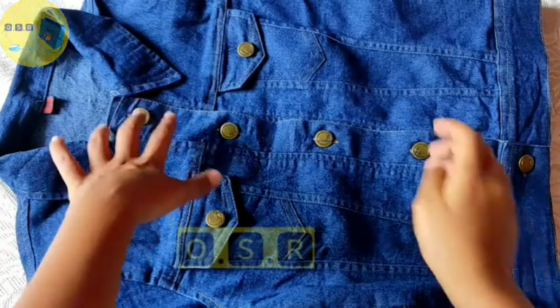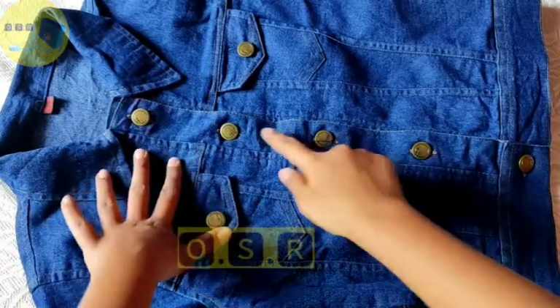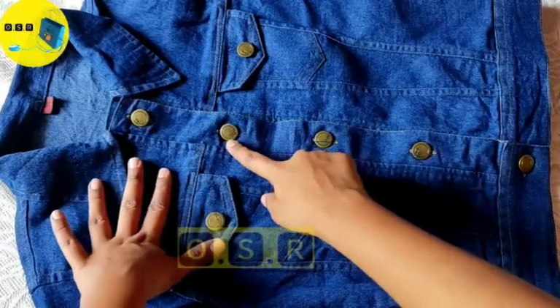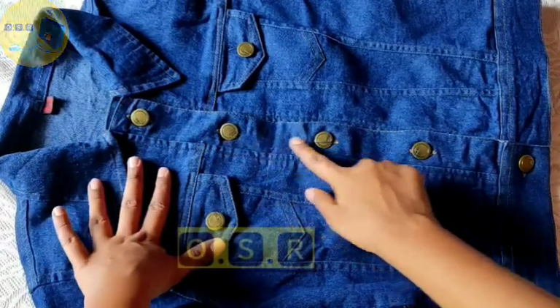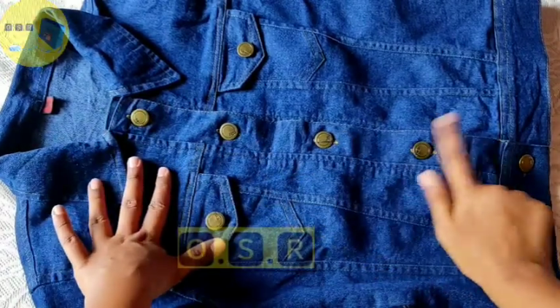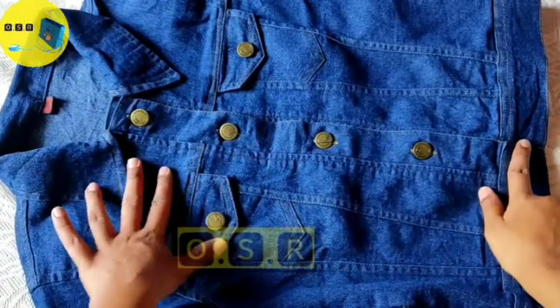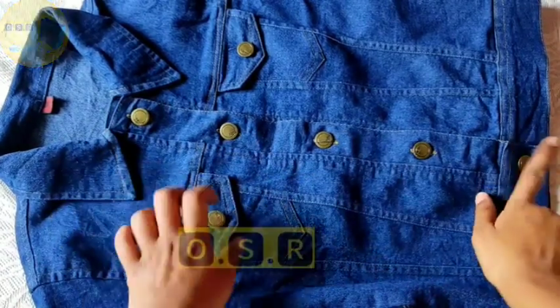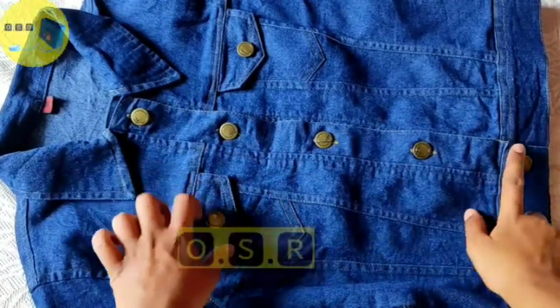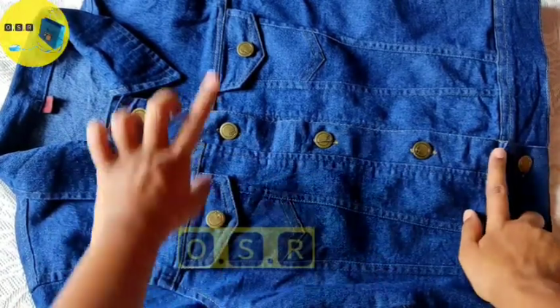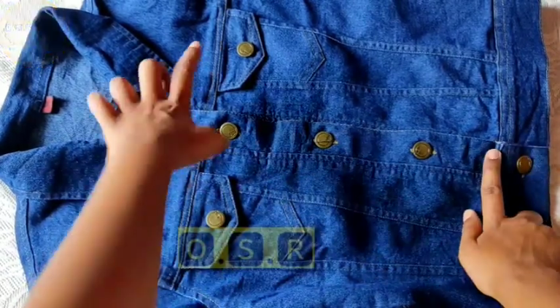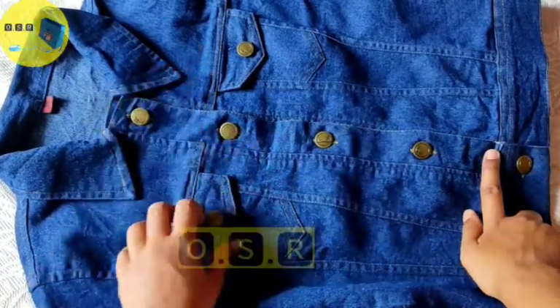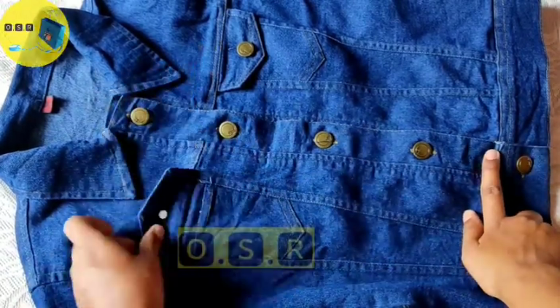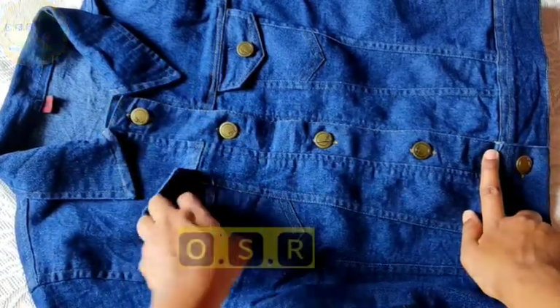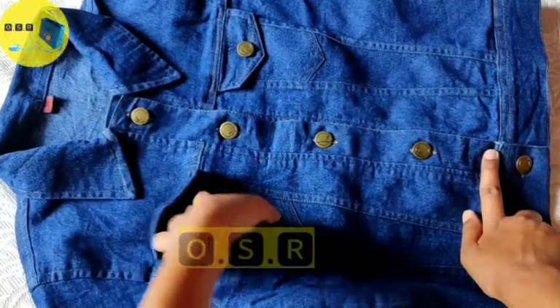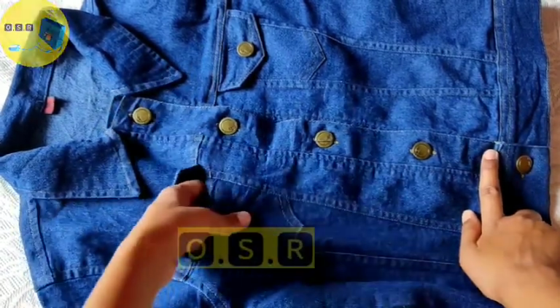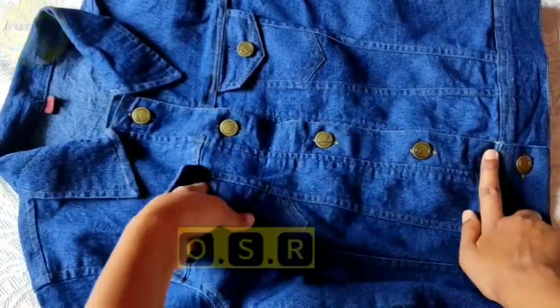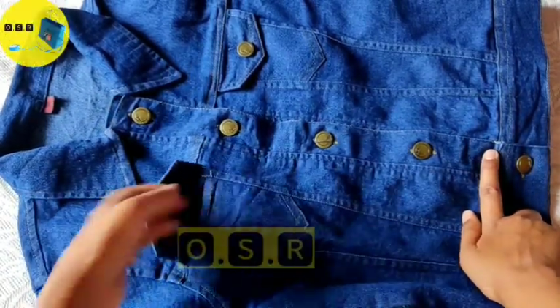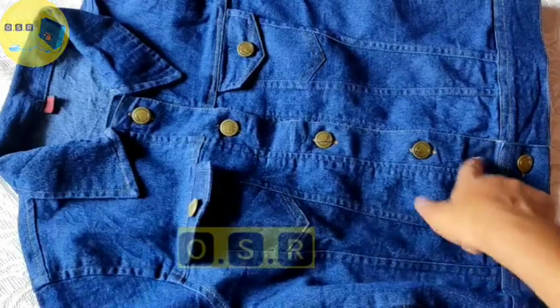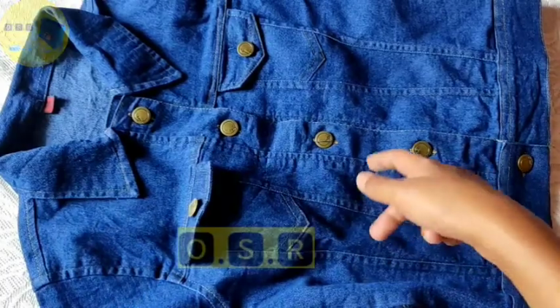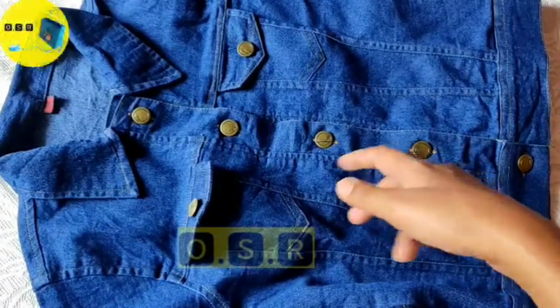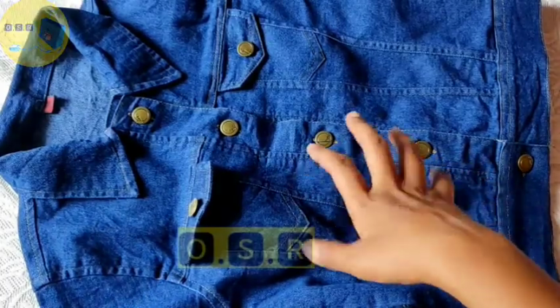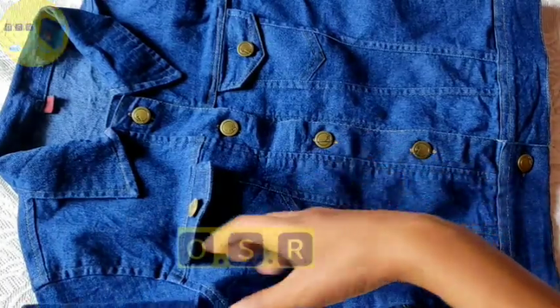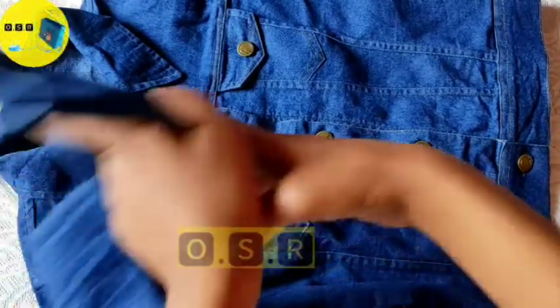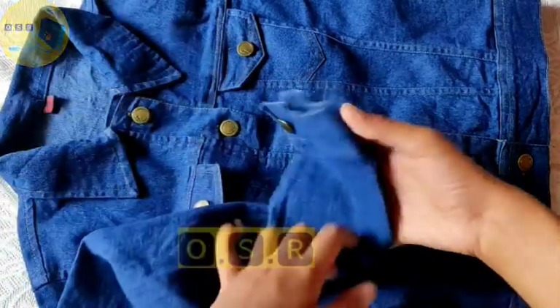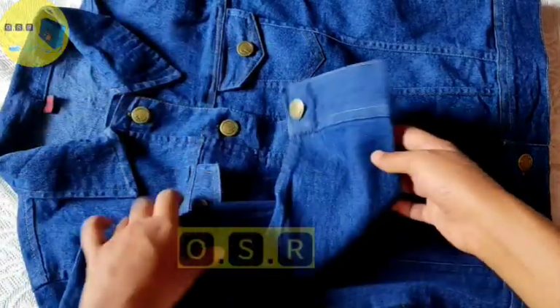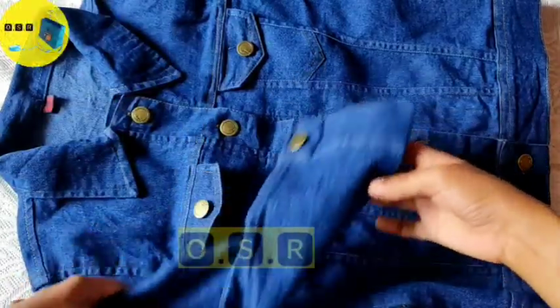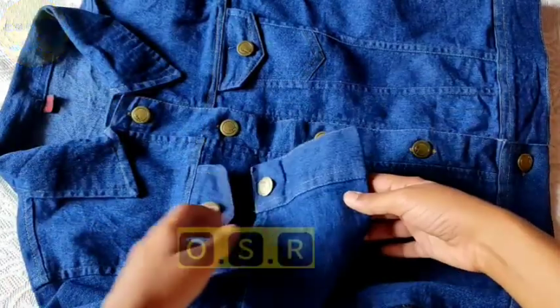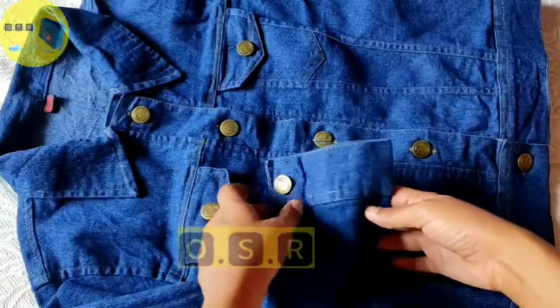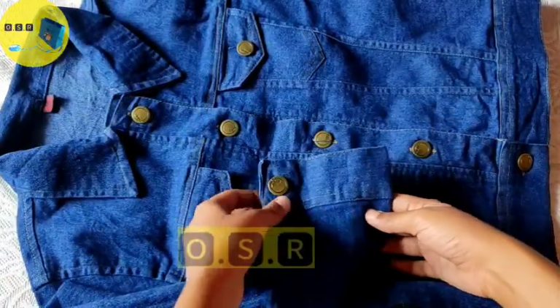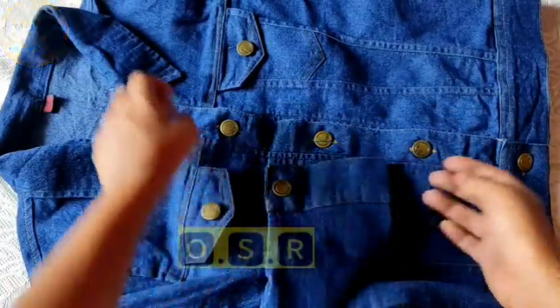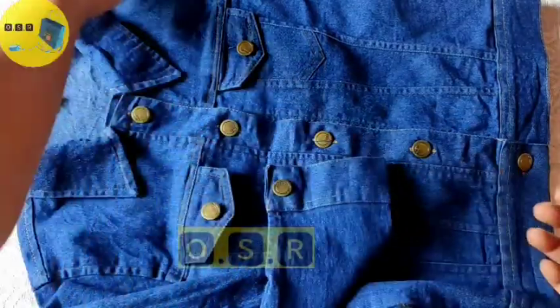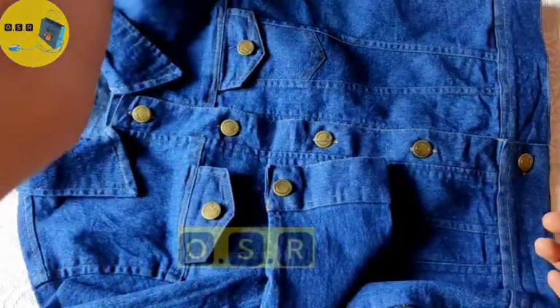Here you have 5 buttons and 2 pocket buttons. You can put something in your pocket, but if it is too full you will not be able to put anything in it. On the sleeves, there is a button provided.